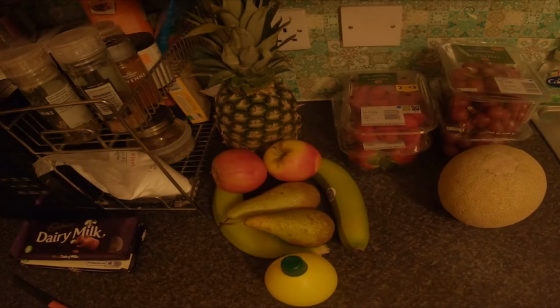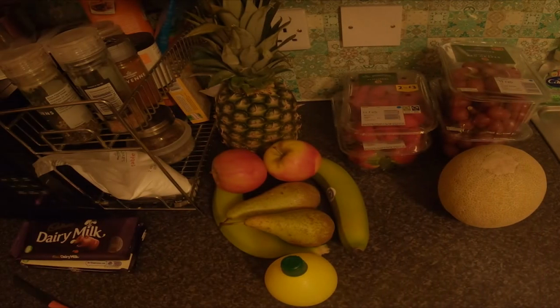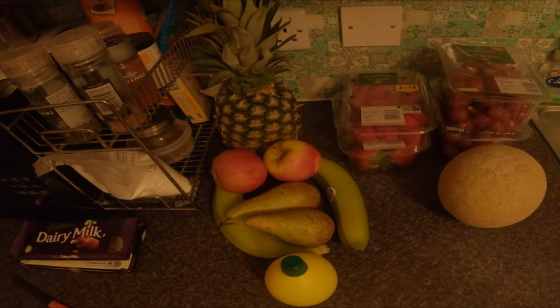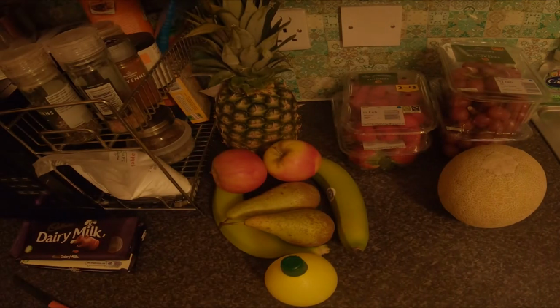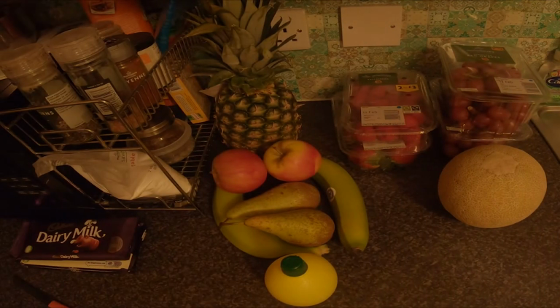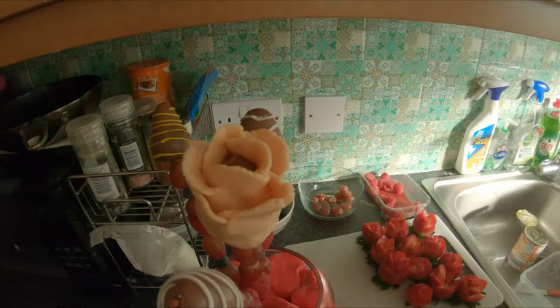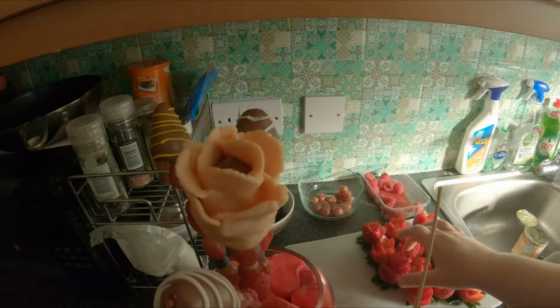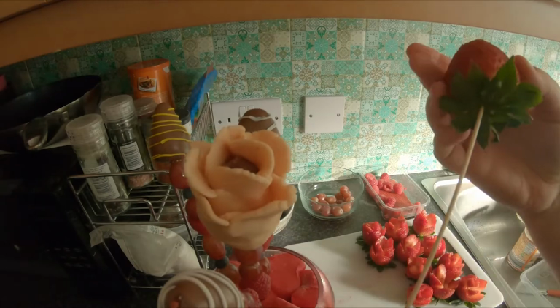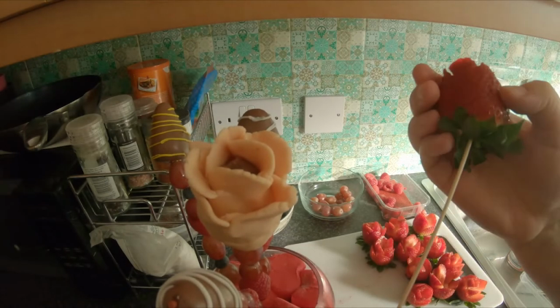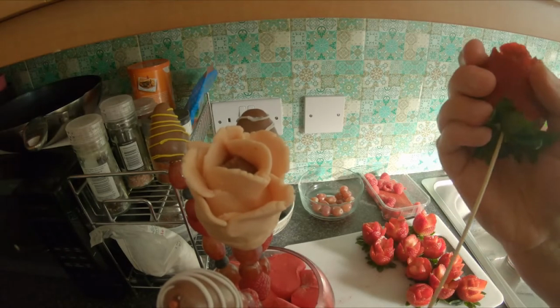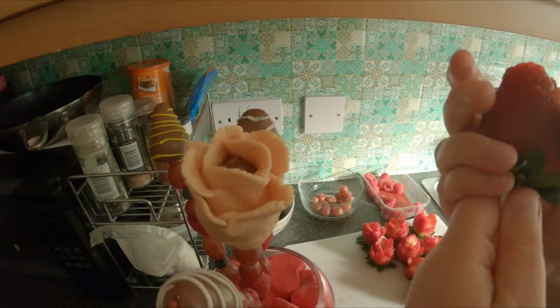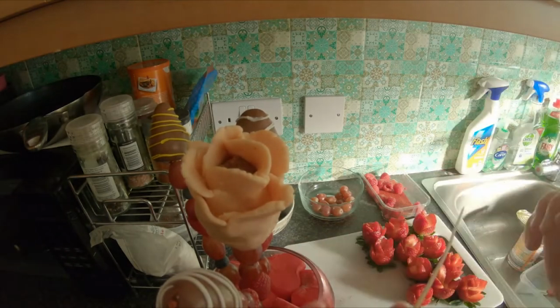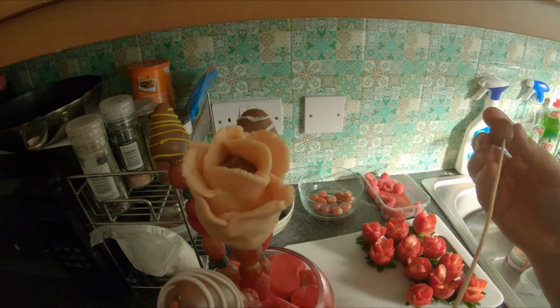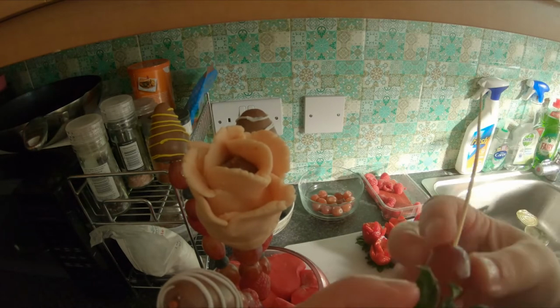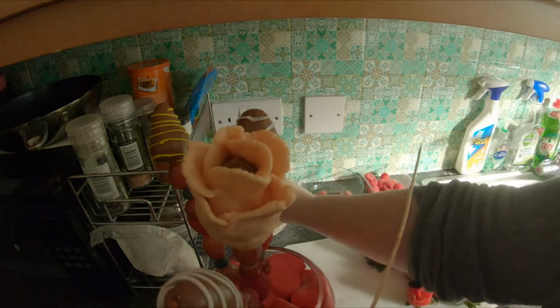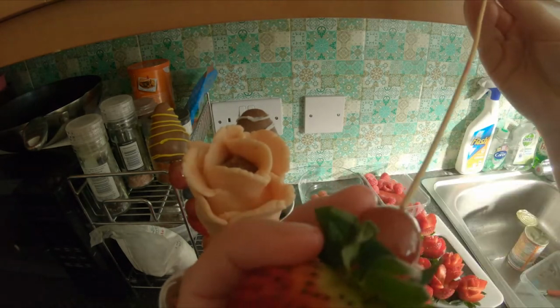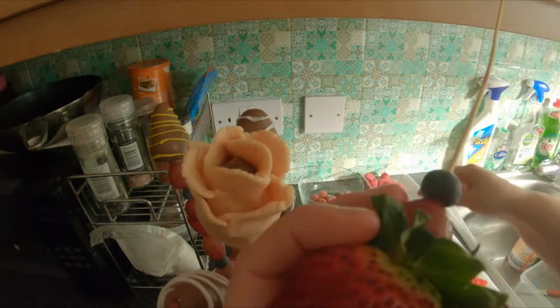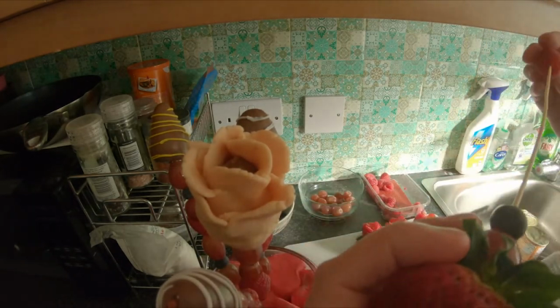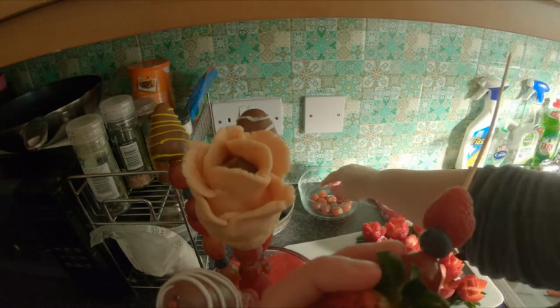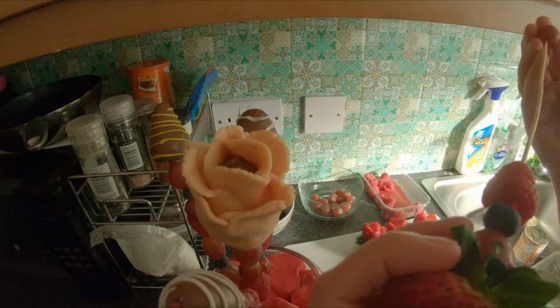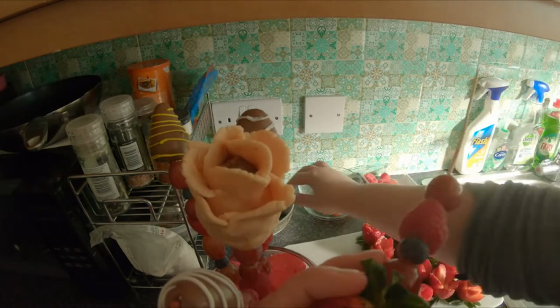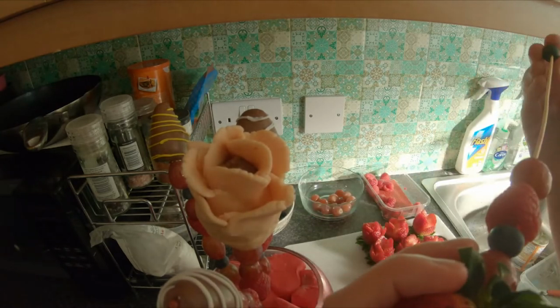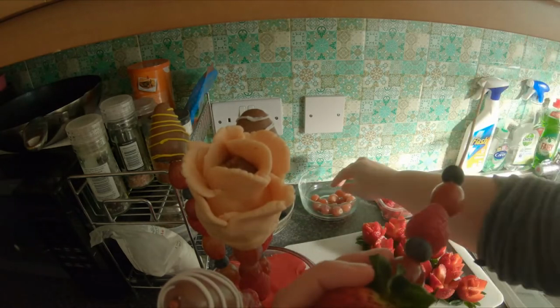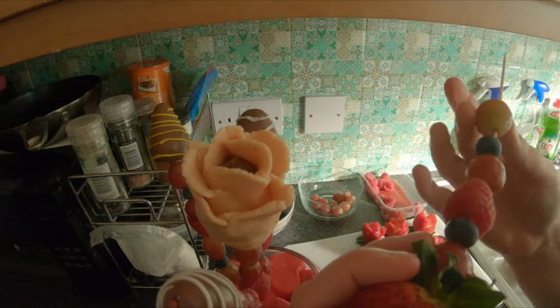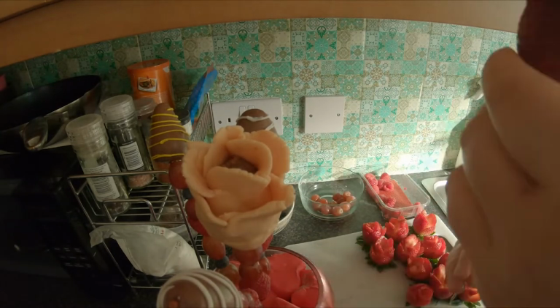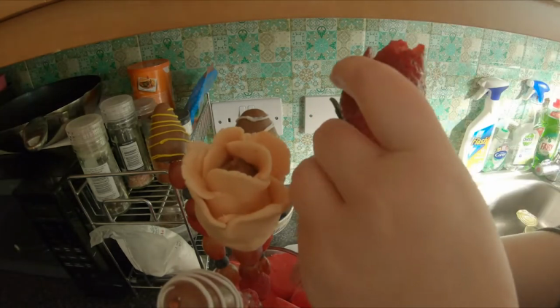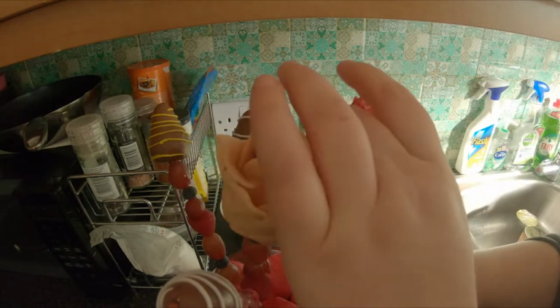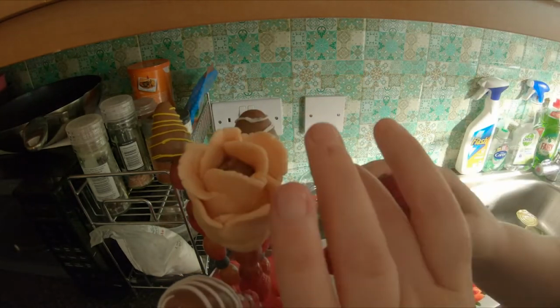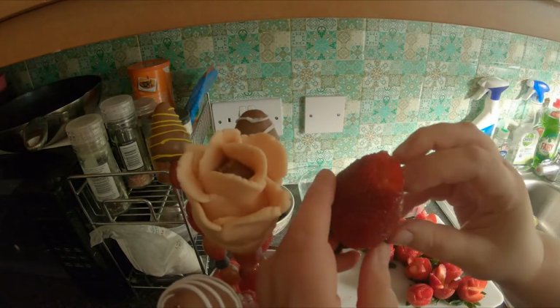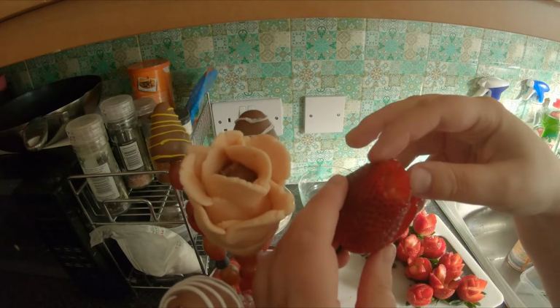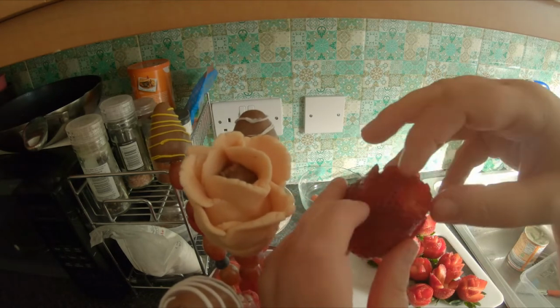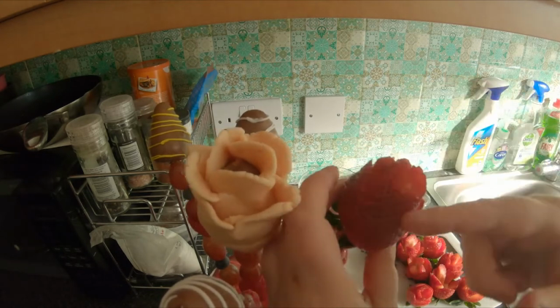Now it's time to start shaping your fruit. You've probably guessed what I'm about to say, but you can't make a bouquet without strawberry roses. So fill up your skewer with small fruits like blueberries, grapes, raspberries, and then put your strawberry rose on top.